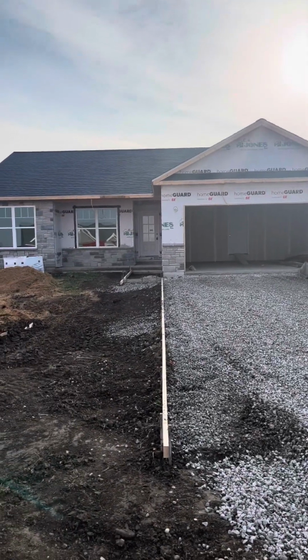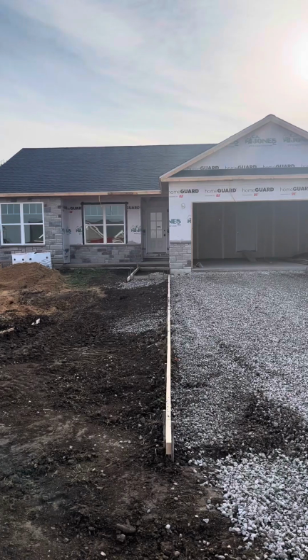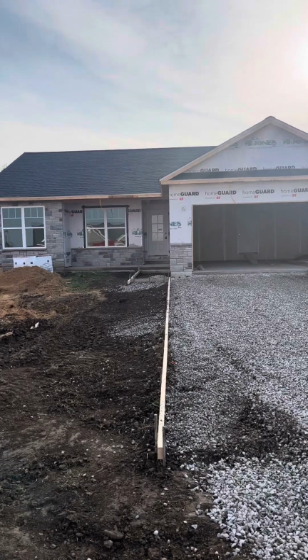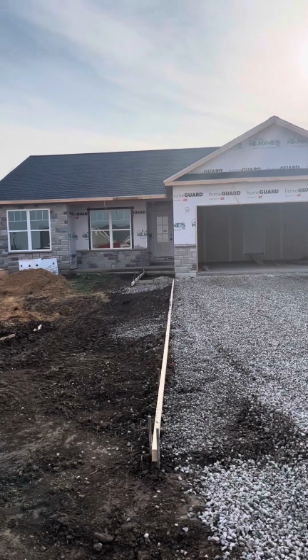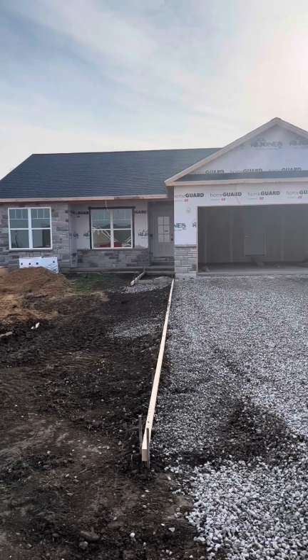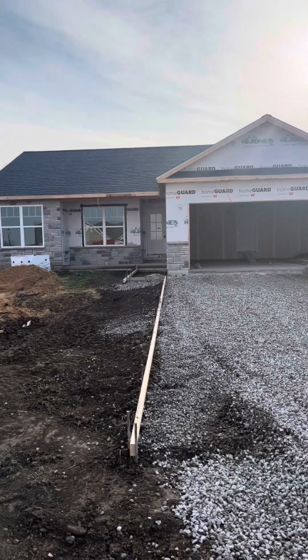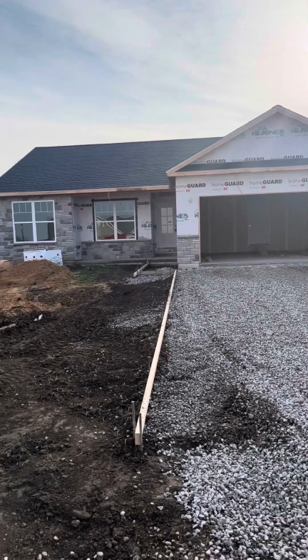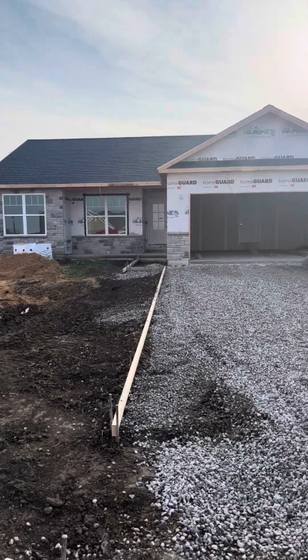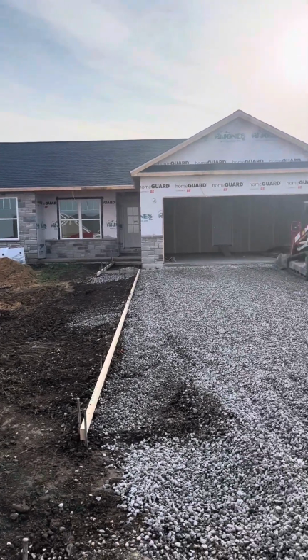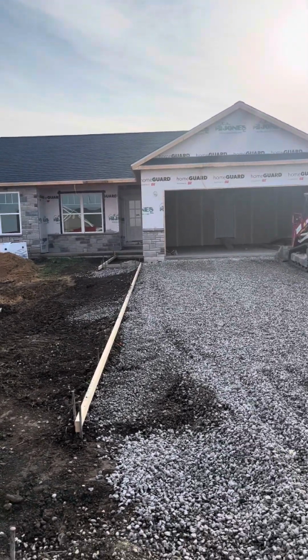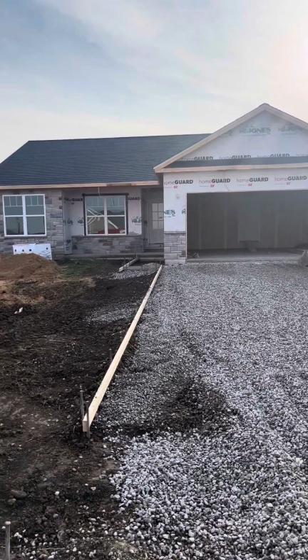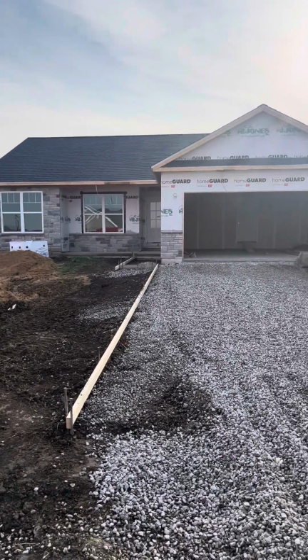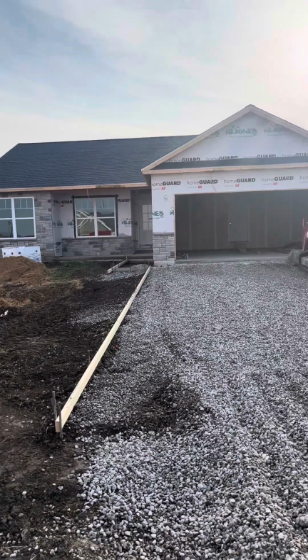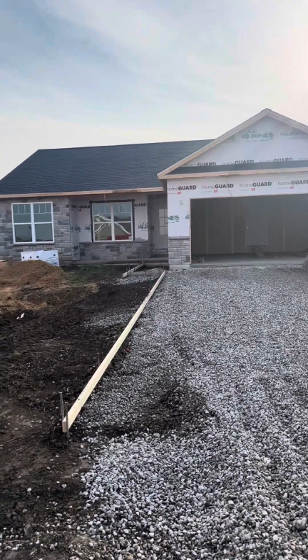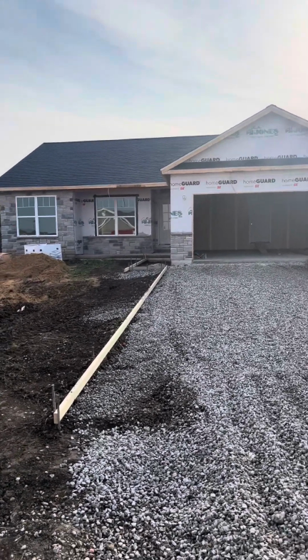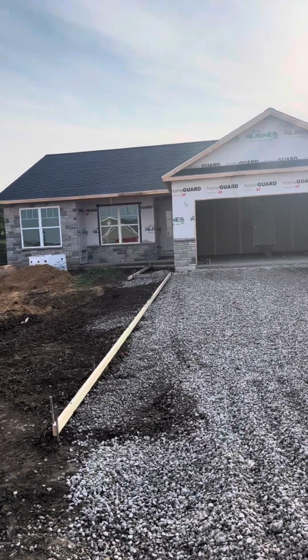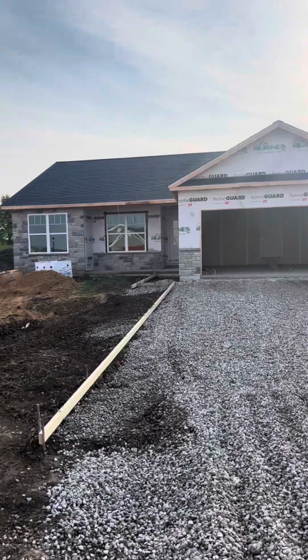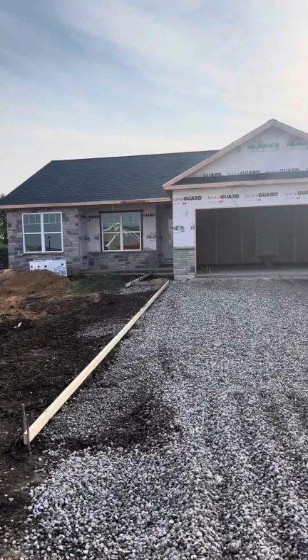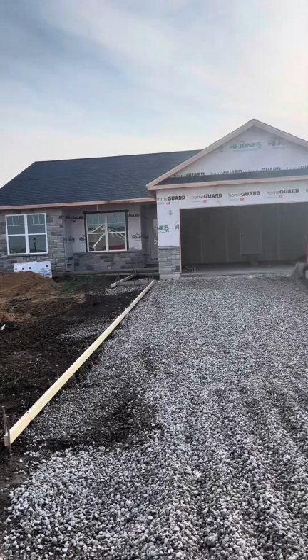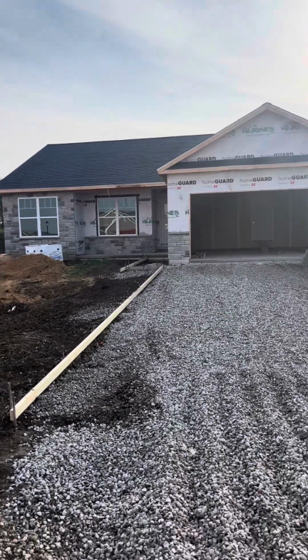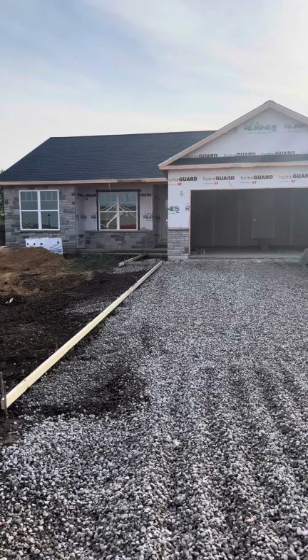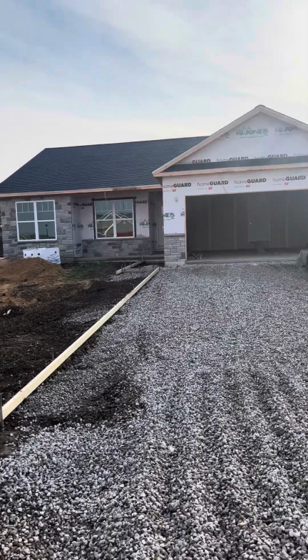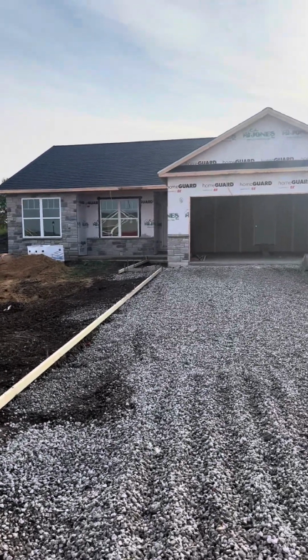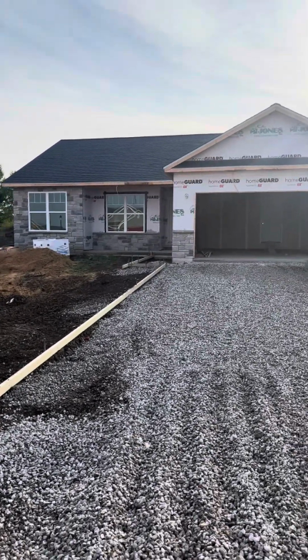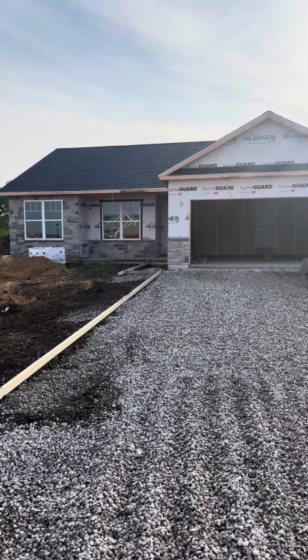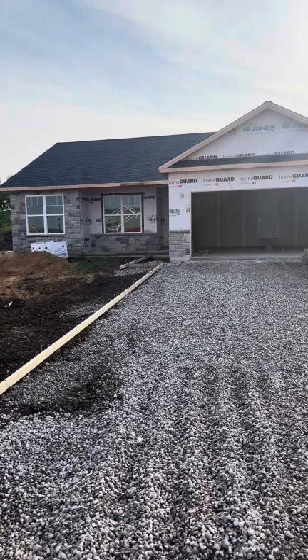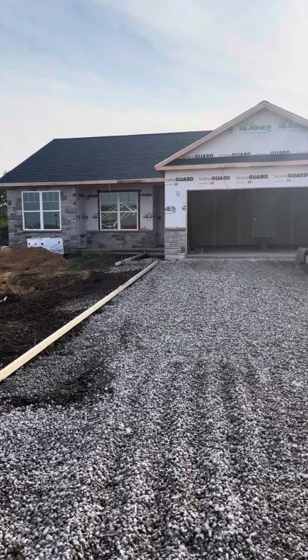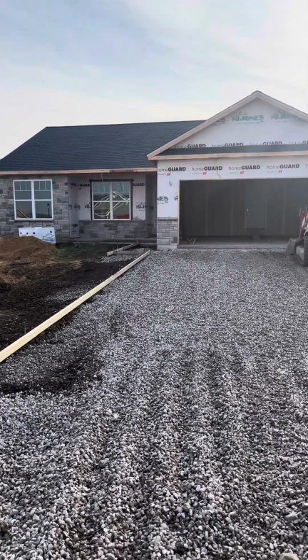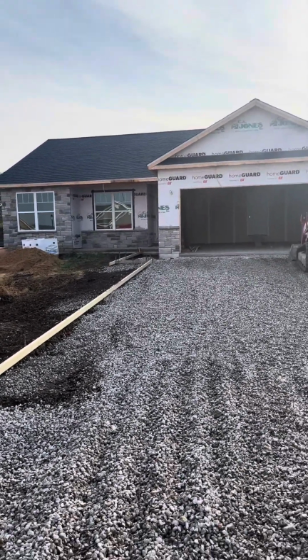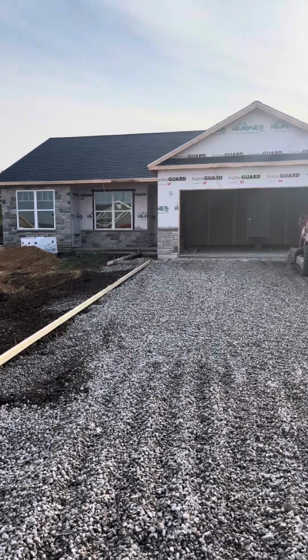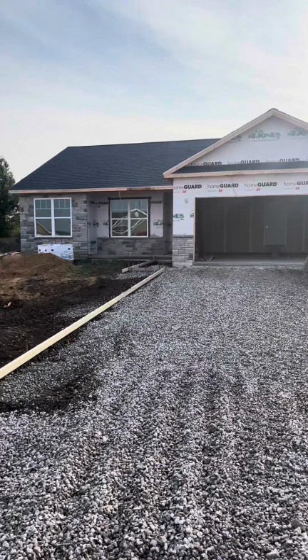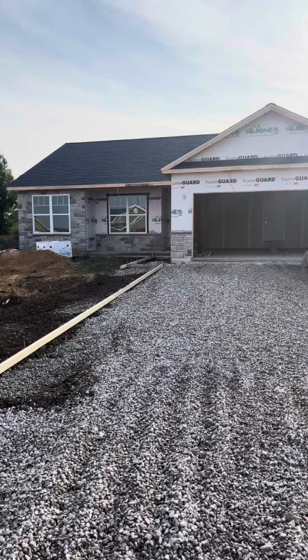If you're looking for a three-bedroom, two-bath, two-car garage home priced at $409,900, this is going to be the home you want to check out. So let's go in and take a tour.